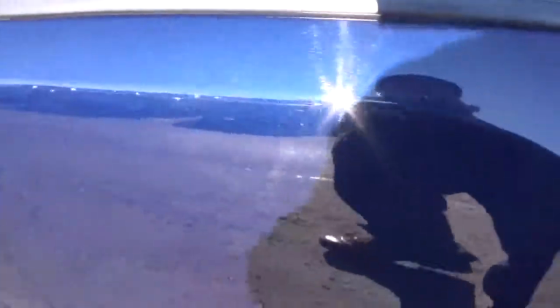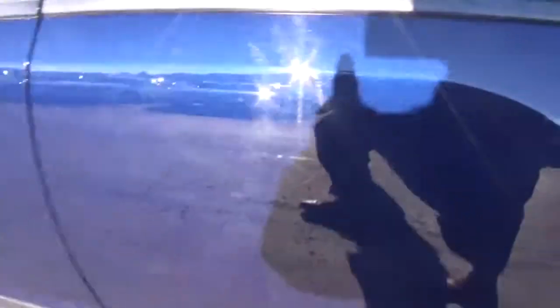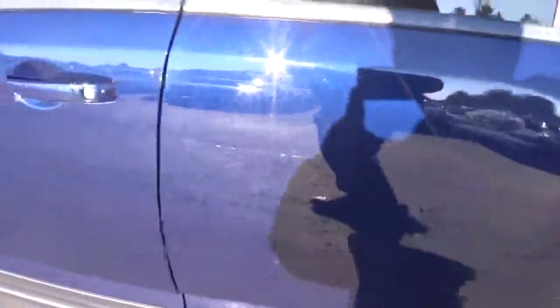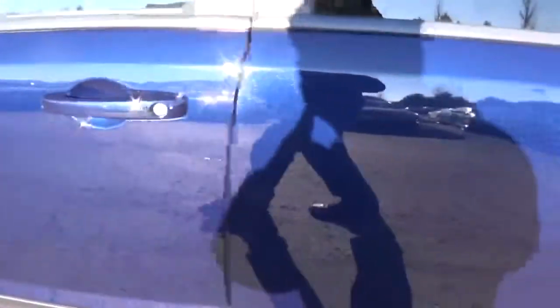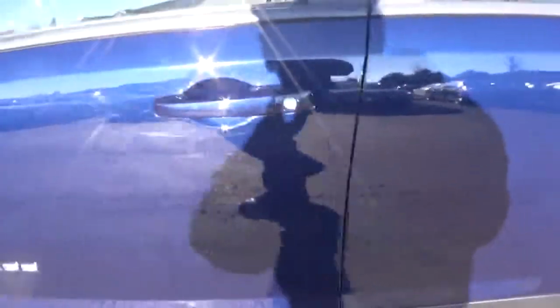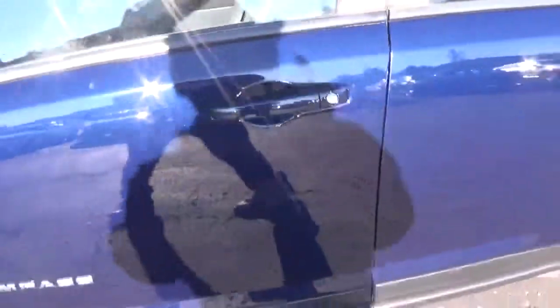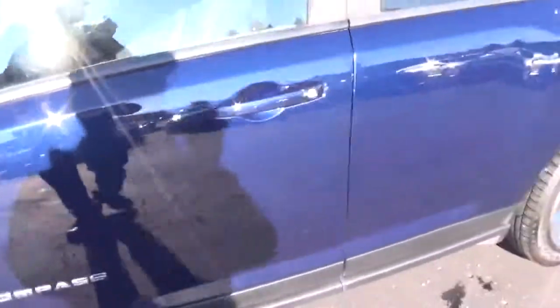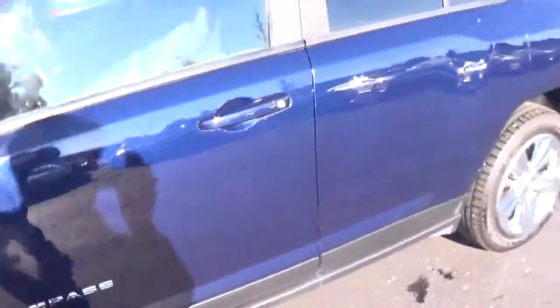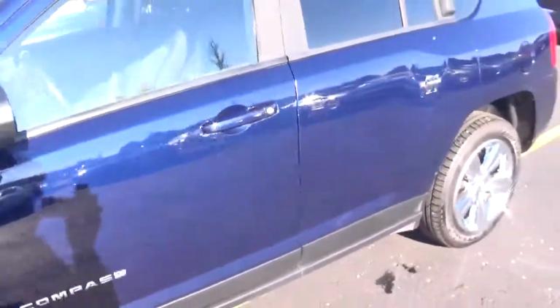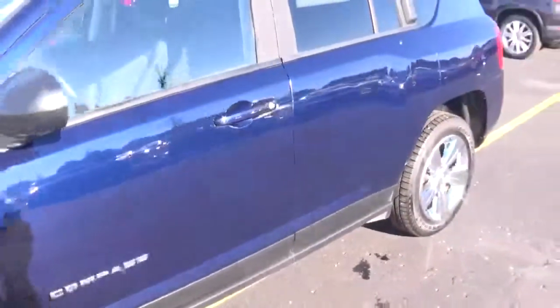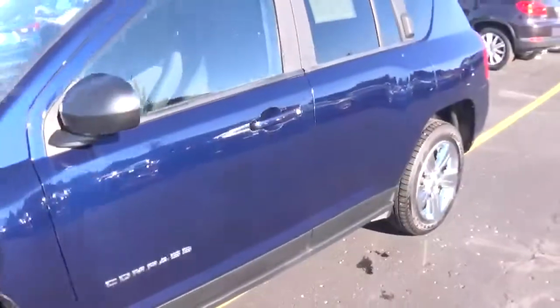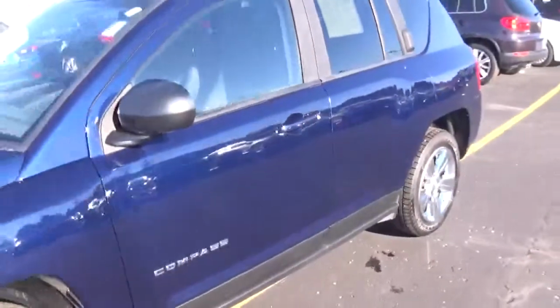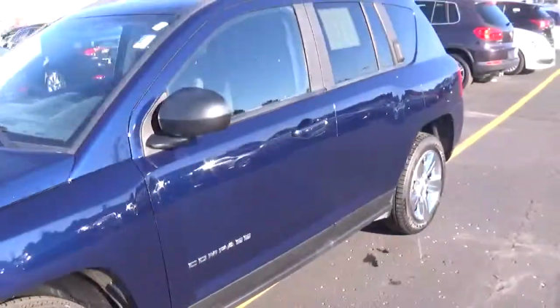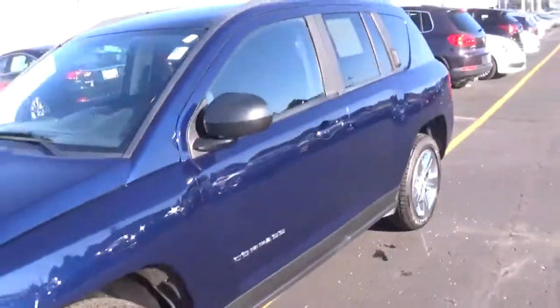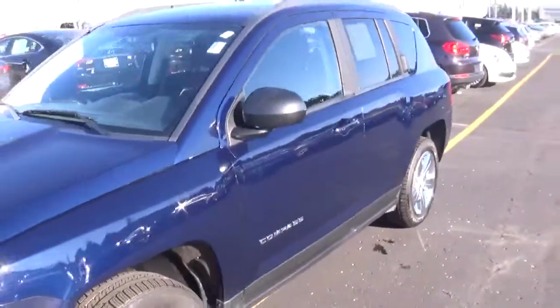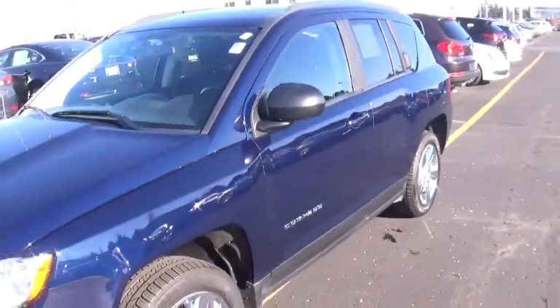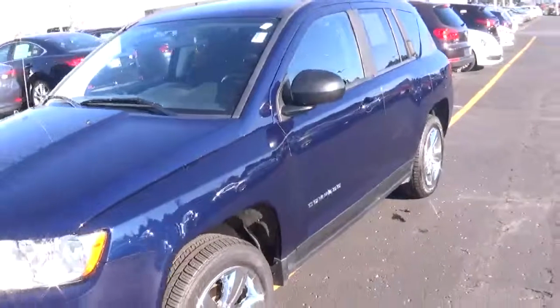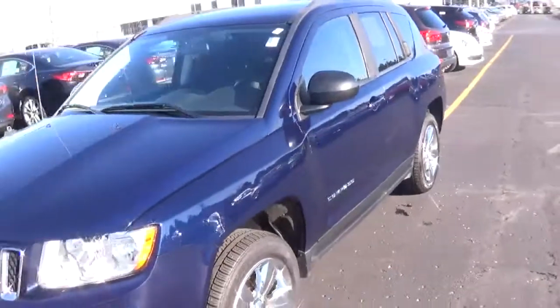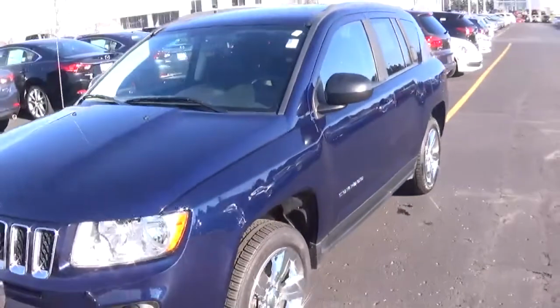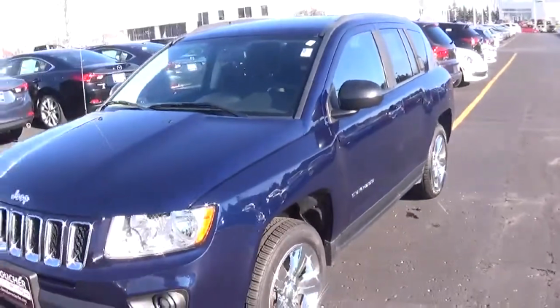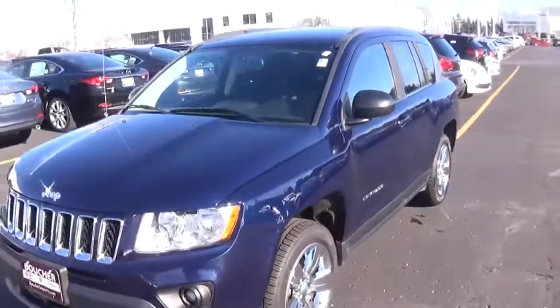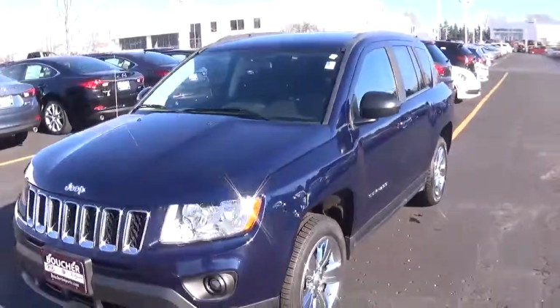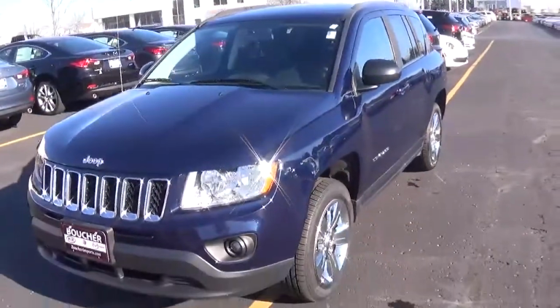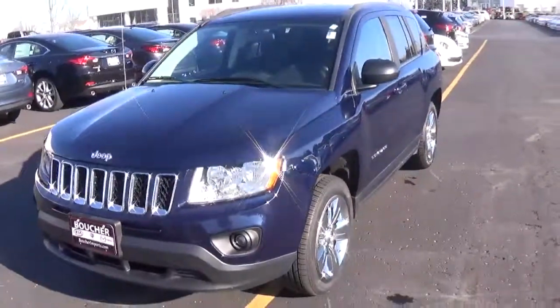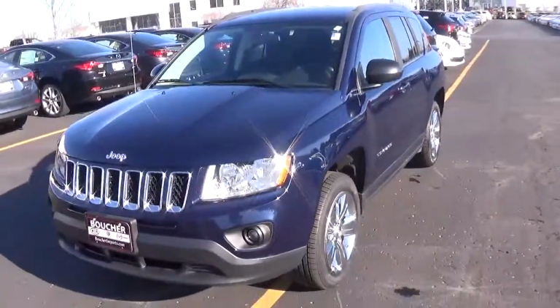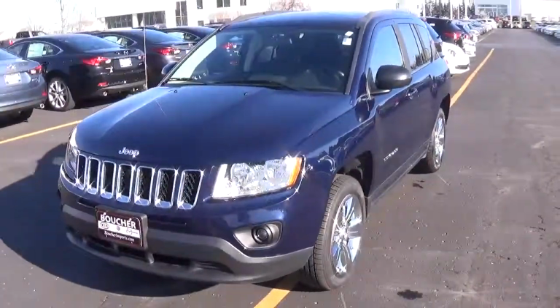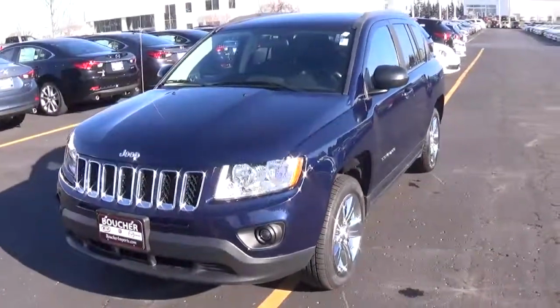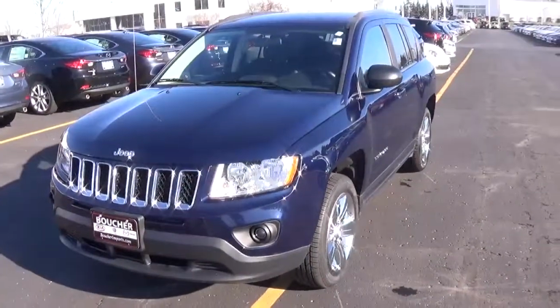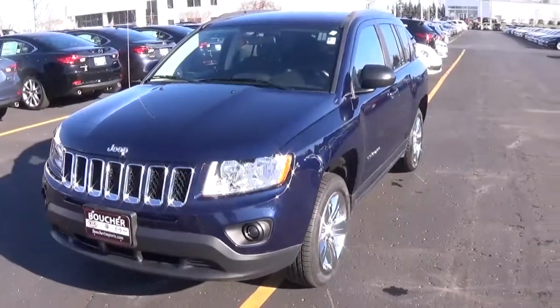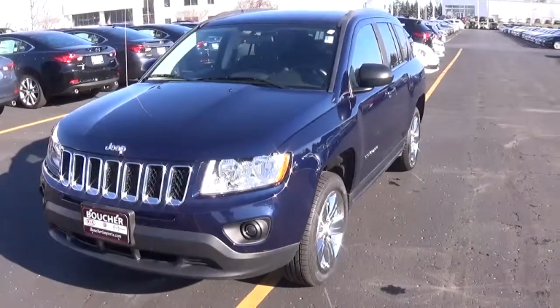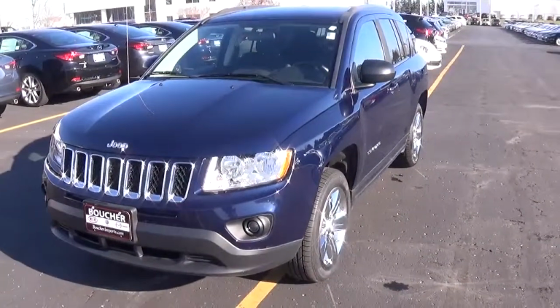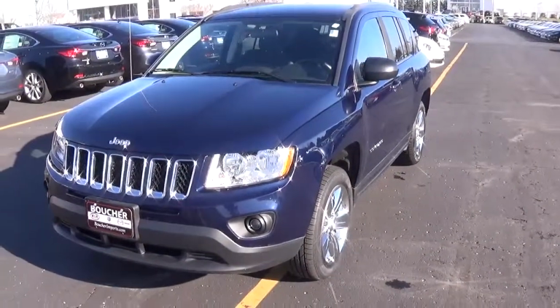Come out to Frank Boucher Imports in Racine, 9601 Washington Avenue. Call 262-886-2886.